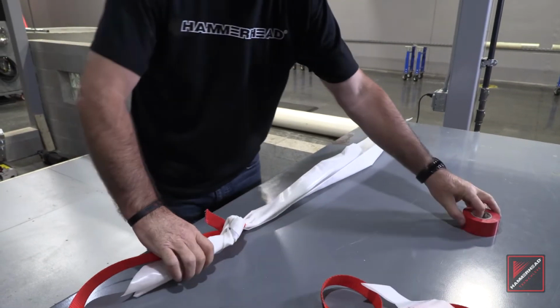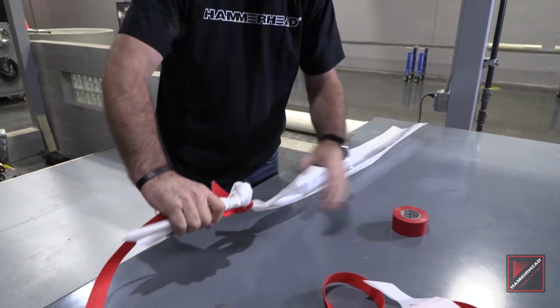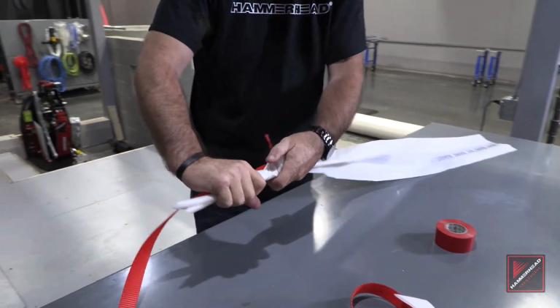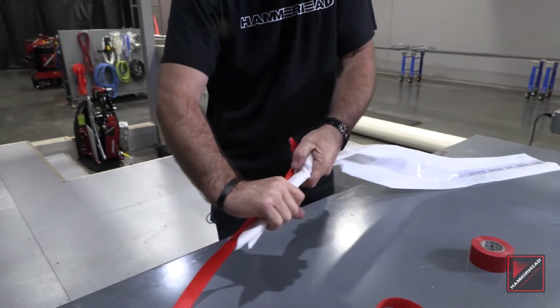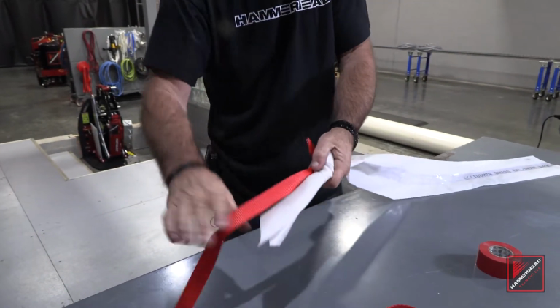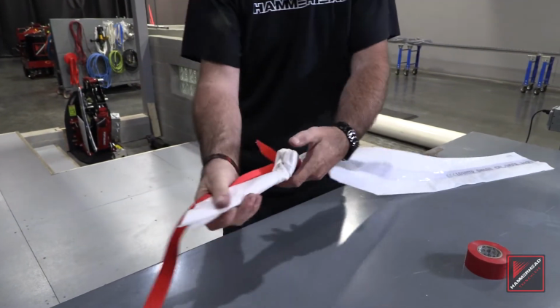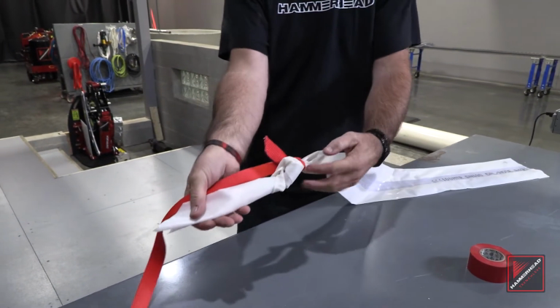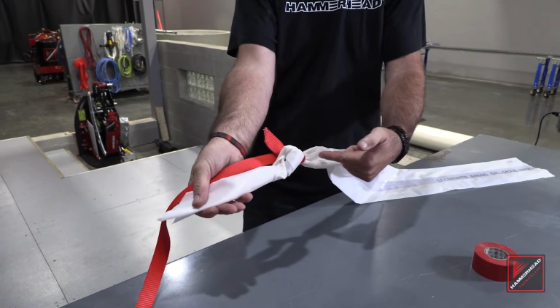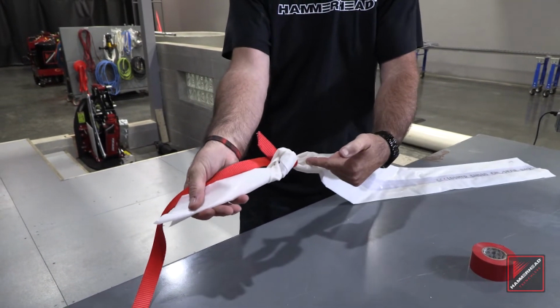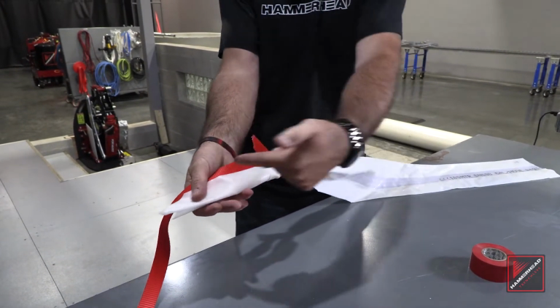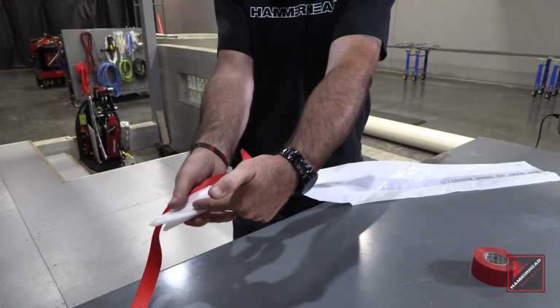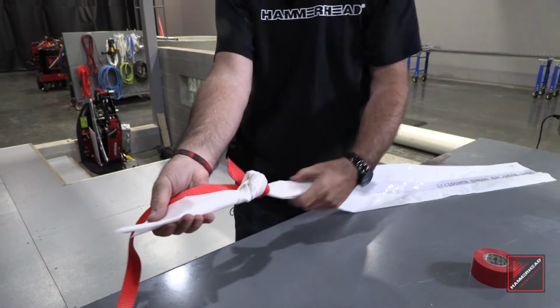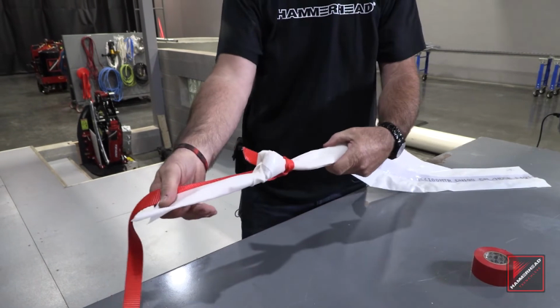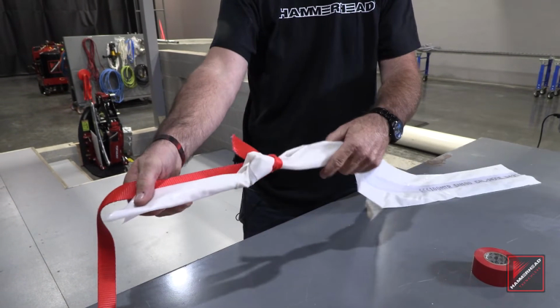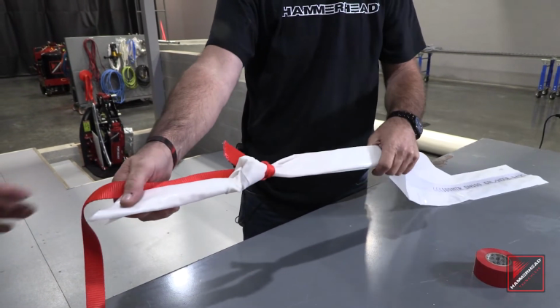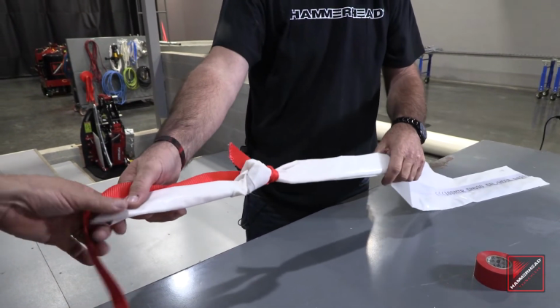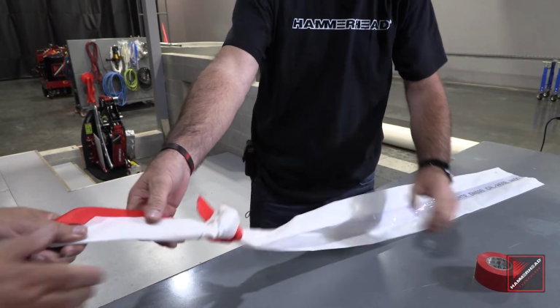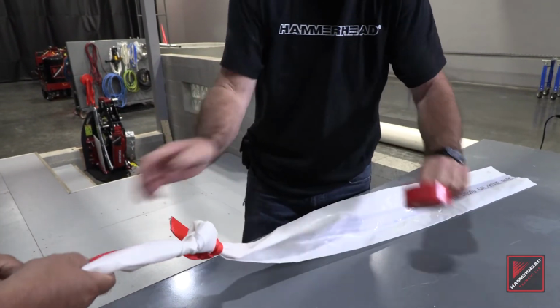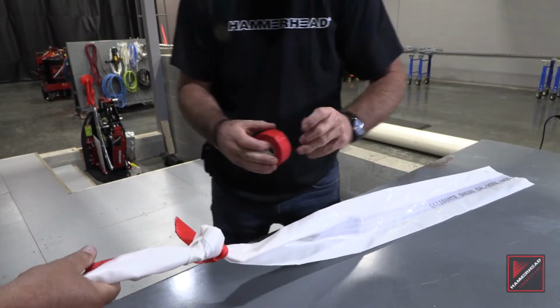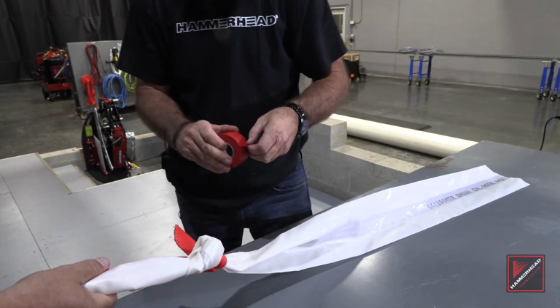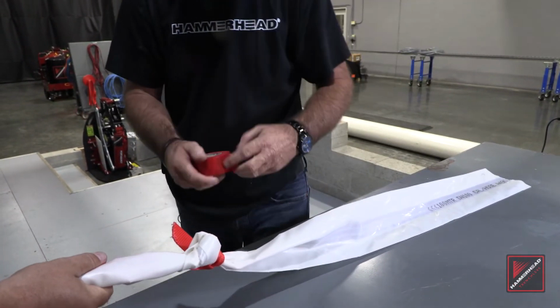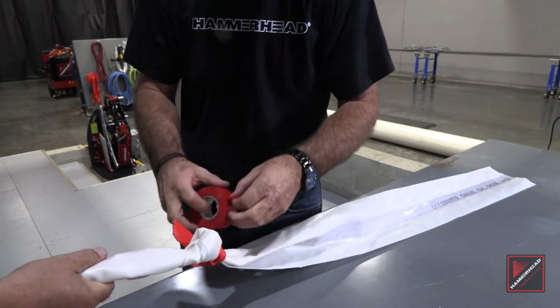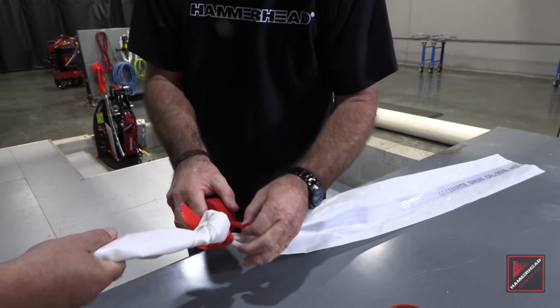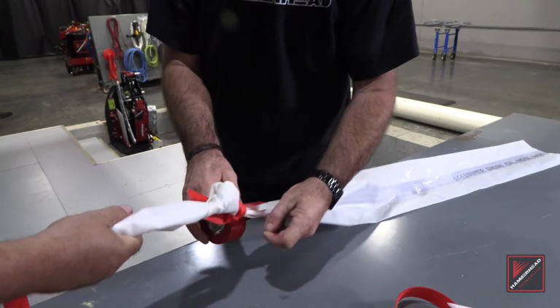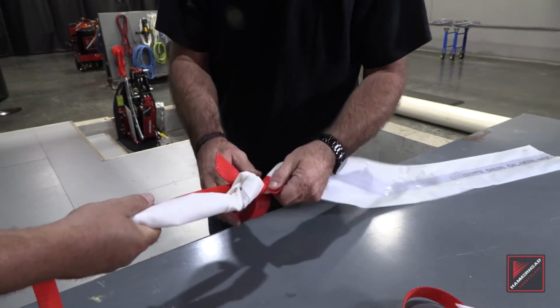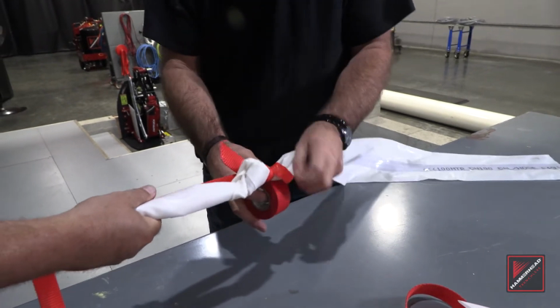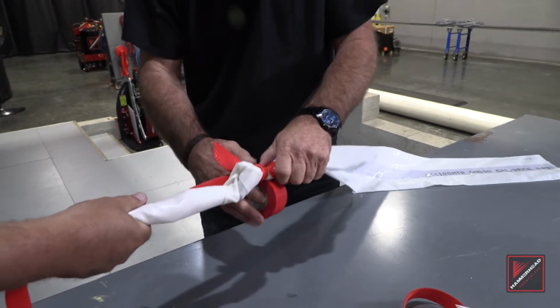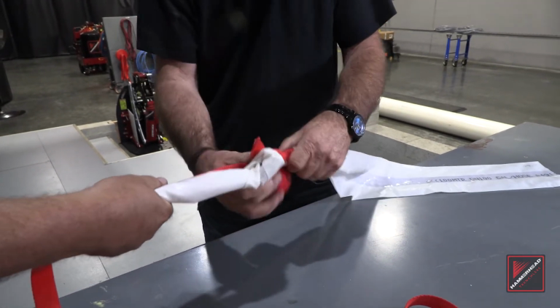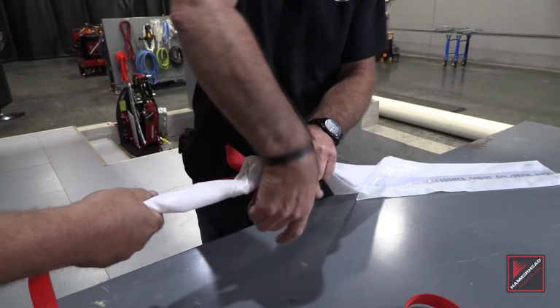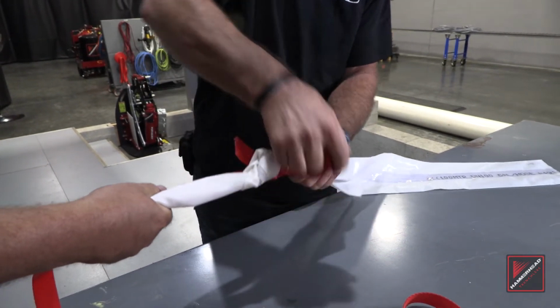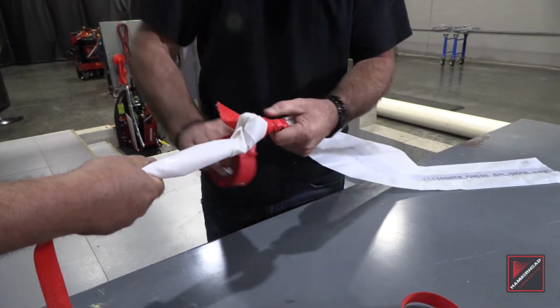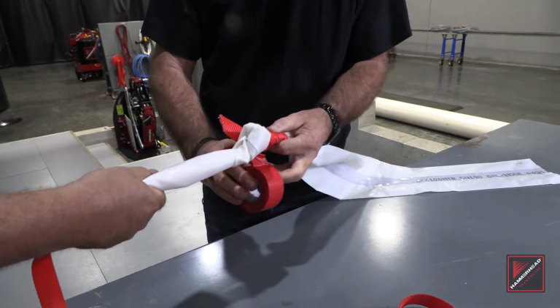We then take tape and we tape from here to here, again going nice and tight.